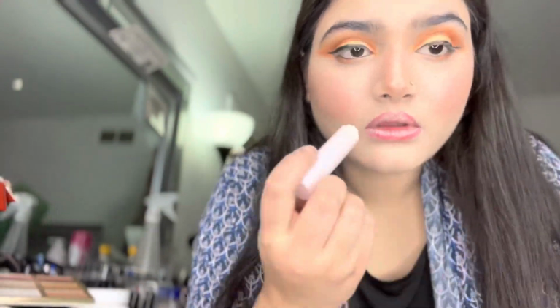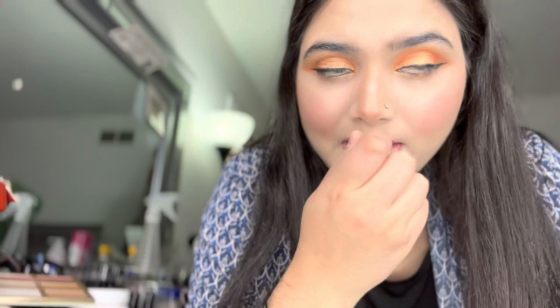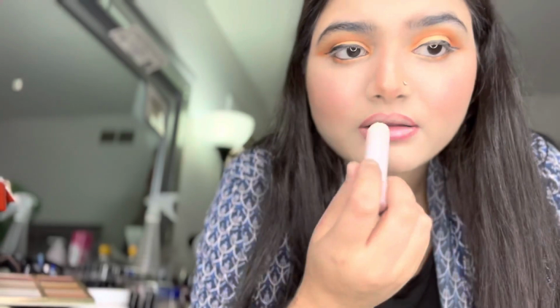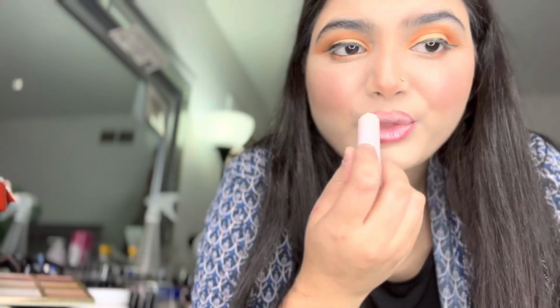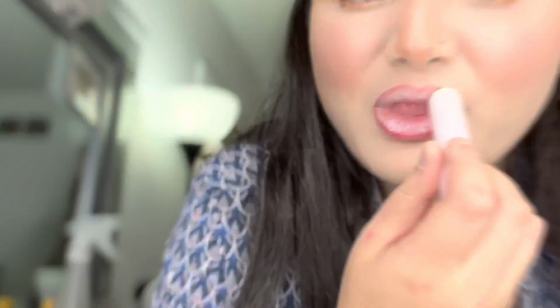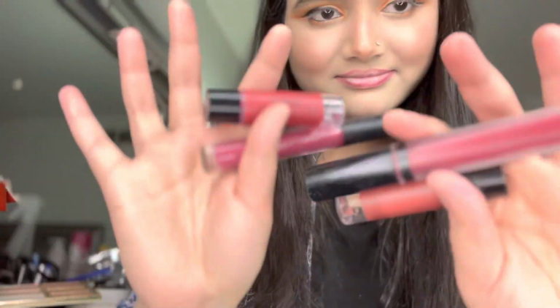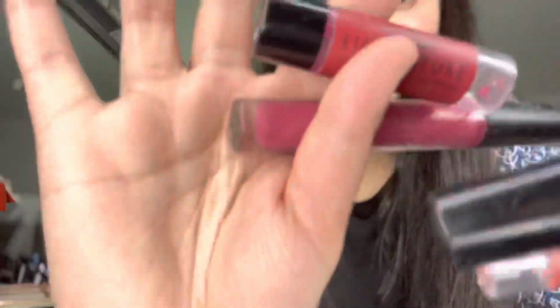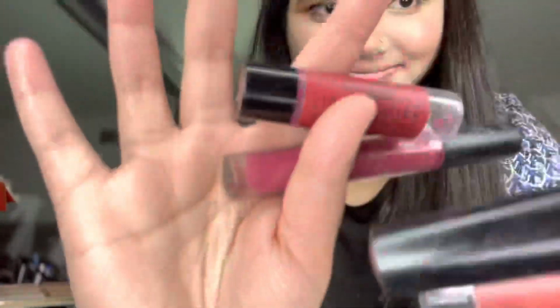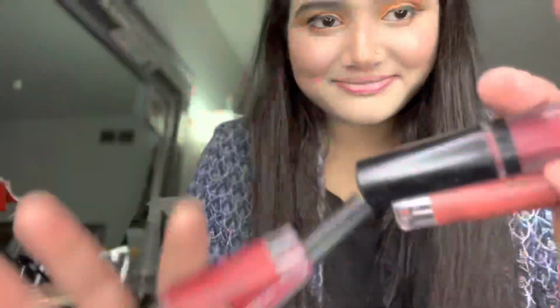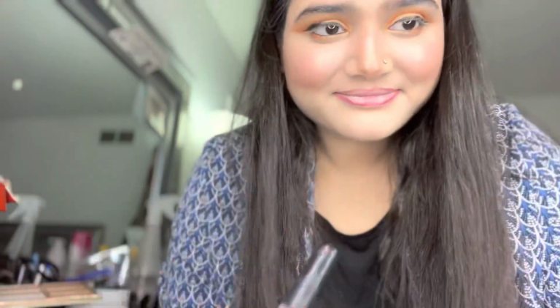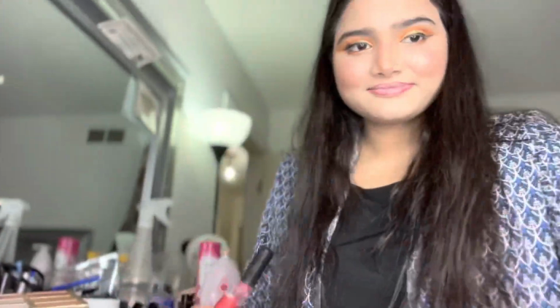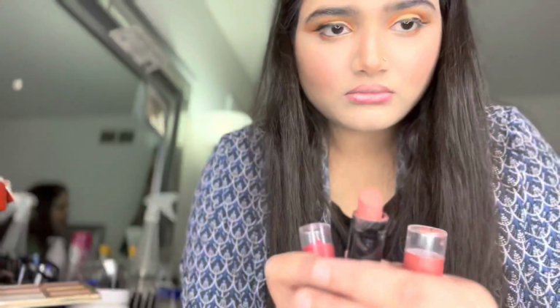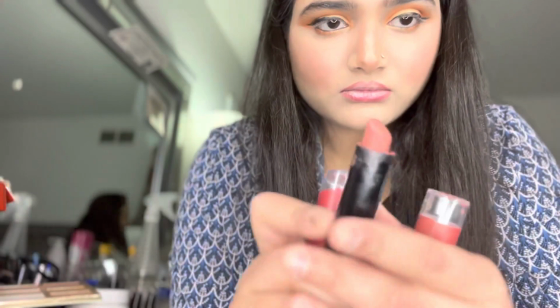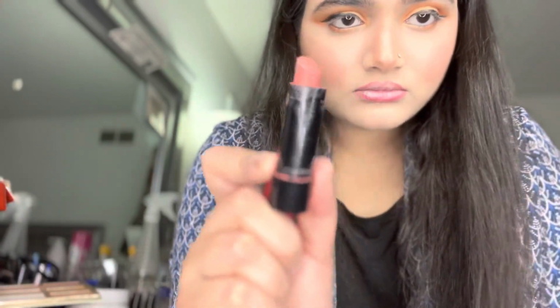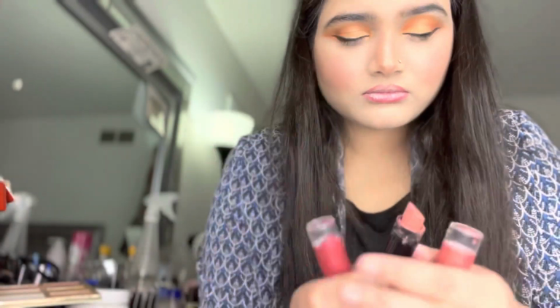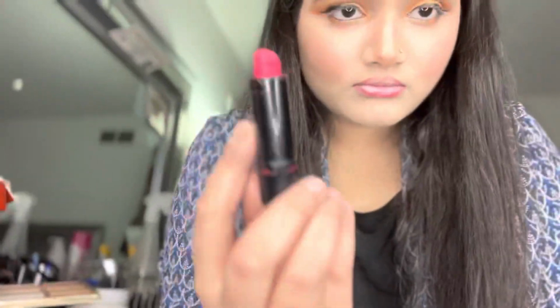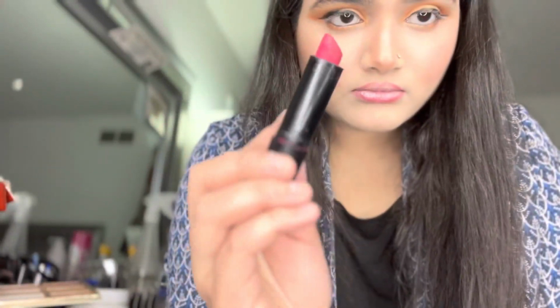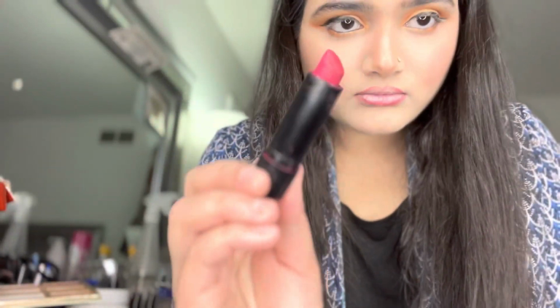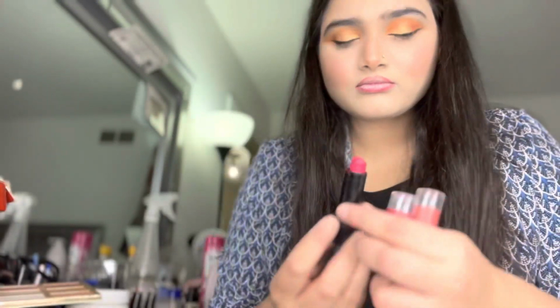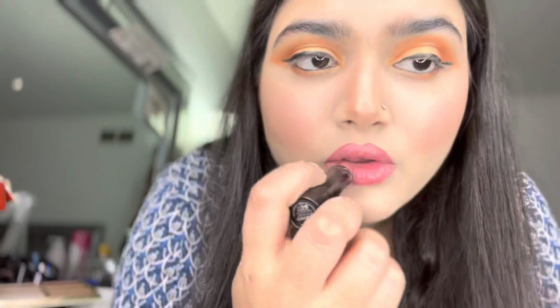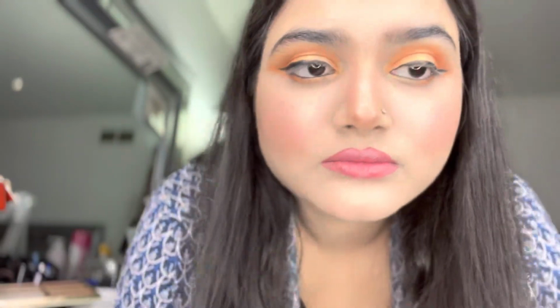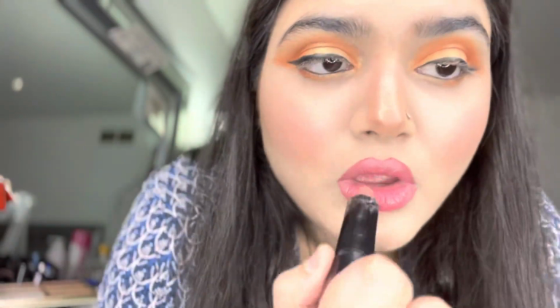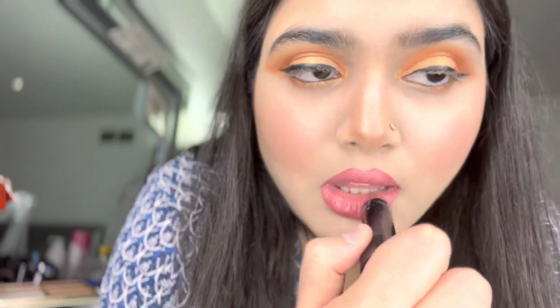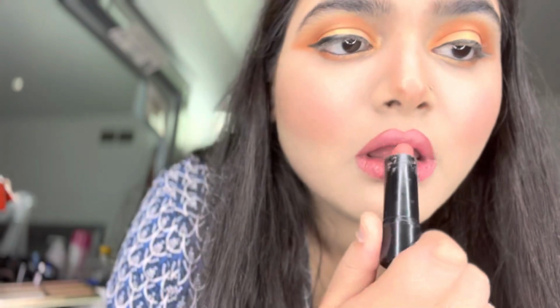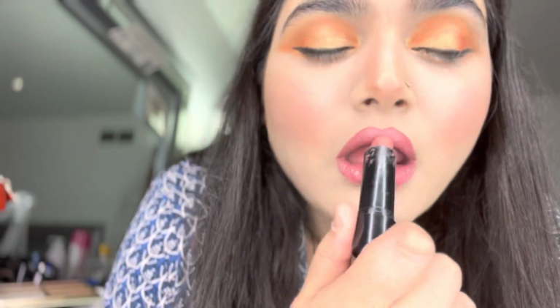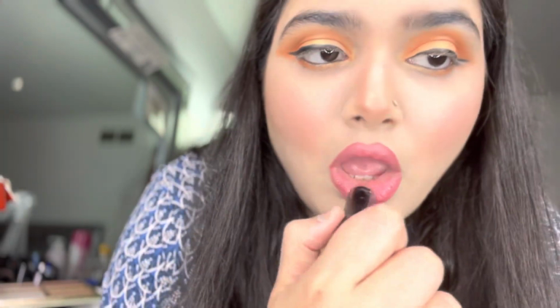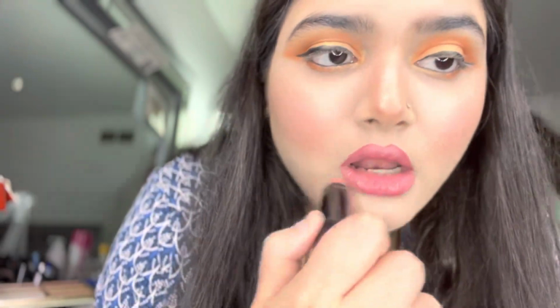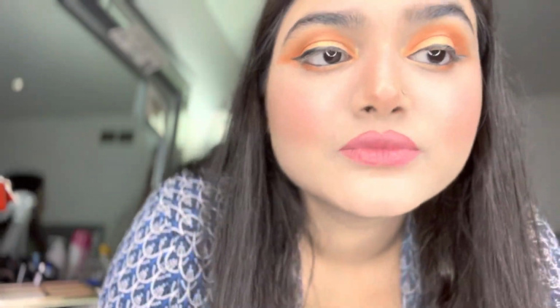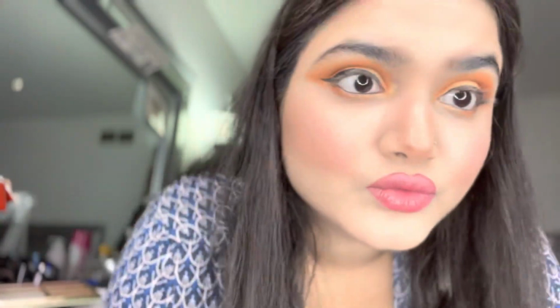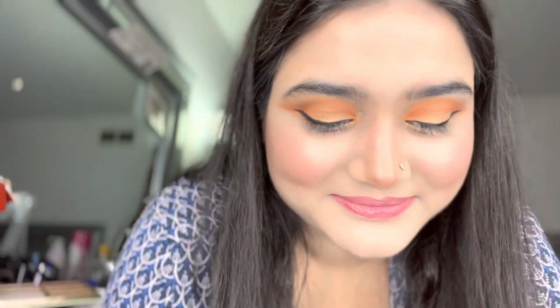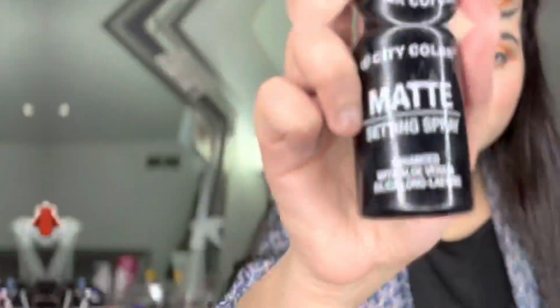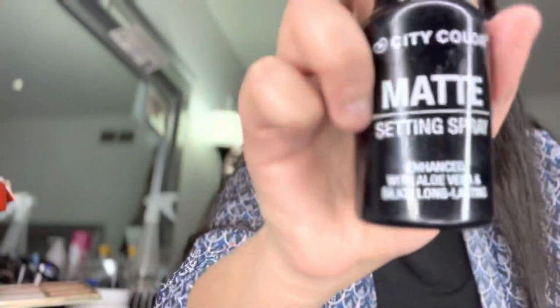For lips I started with chapstick. I have two matte lip glosses and two matte lipsticks. First I will apply matte light brown lipstick, then matte light pink lipstick, and then finish with matte light brown lipstick as the last layer.